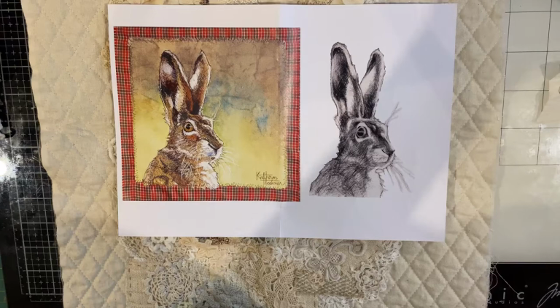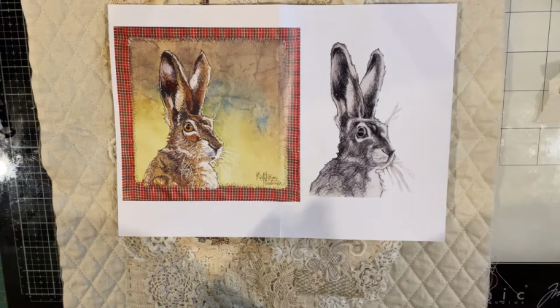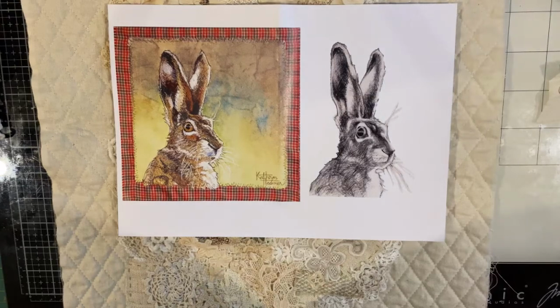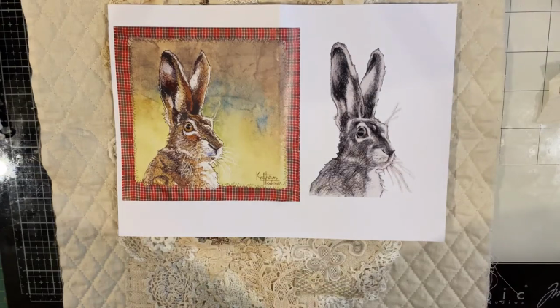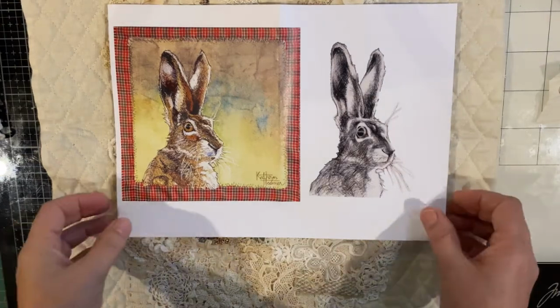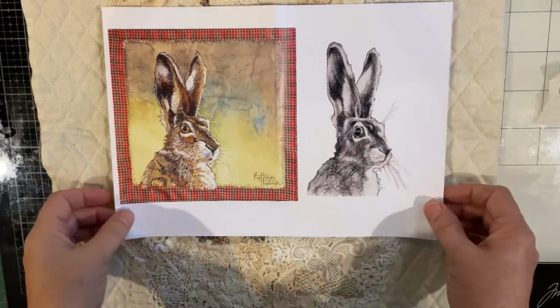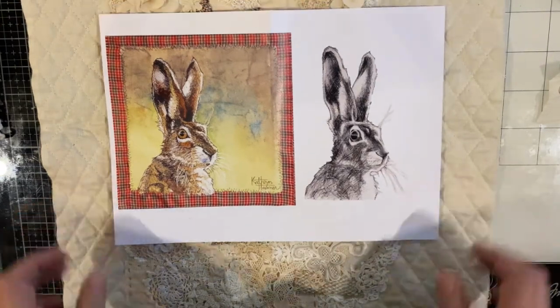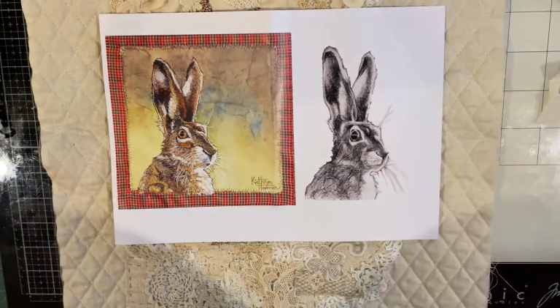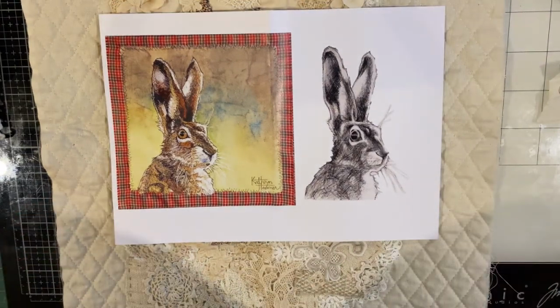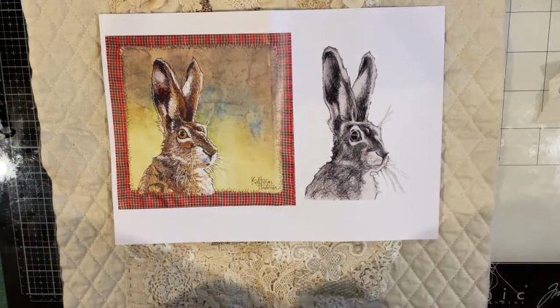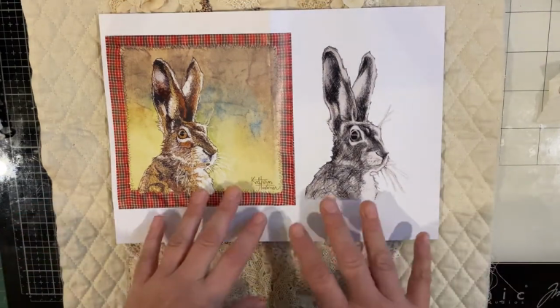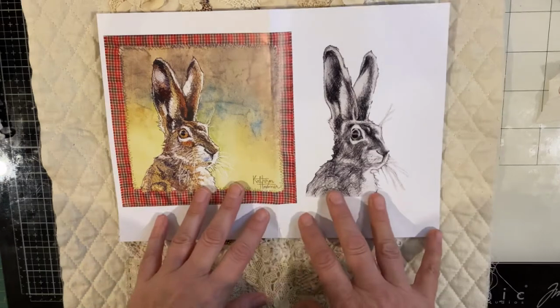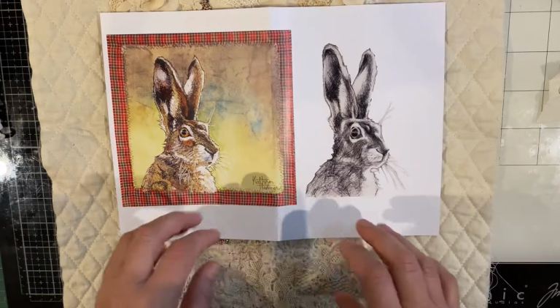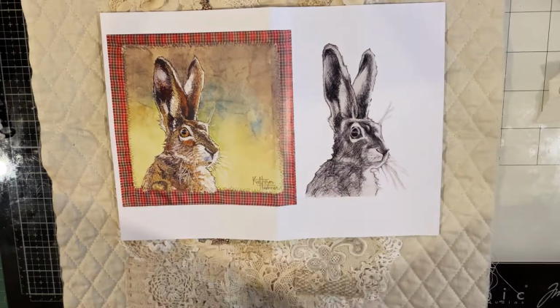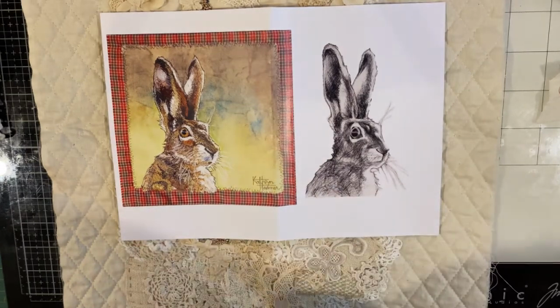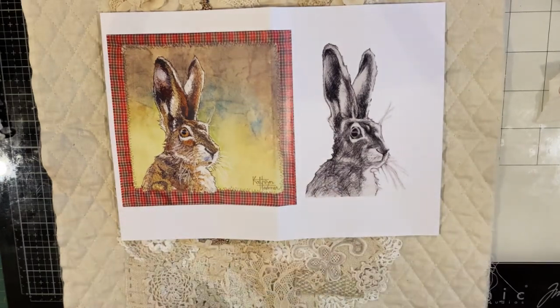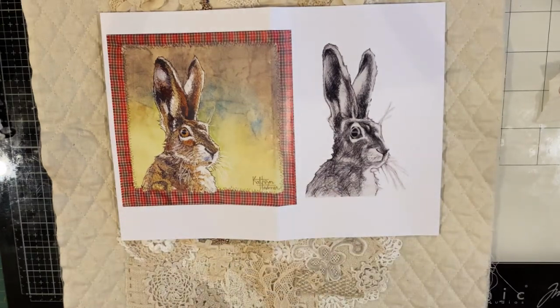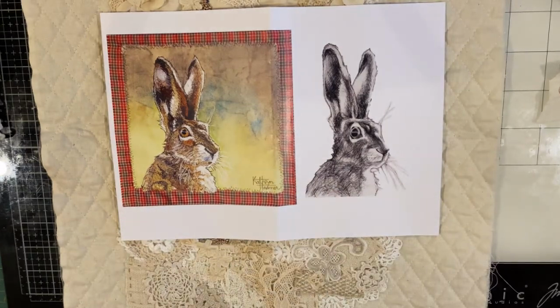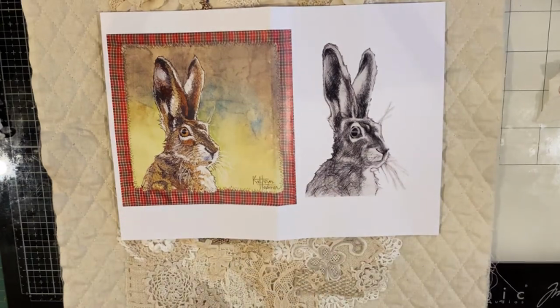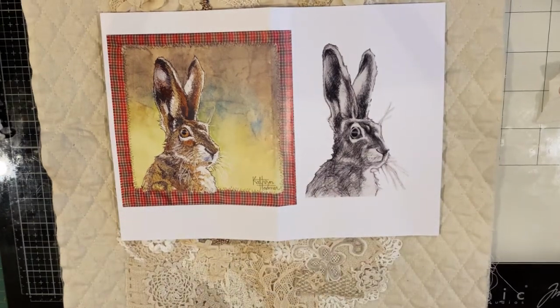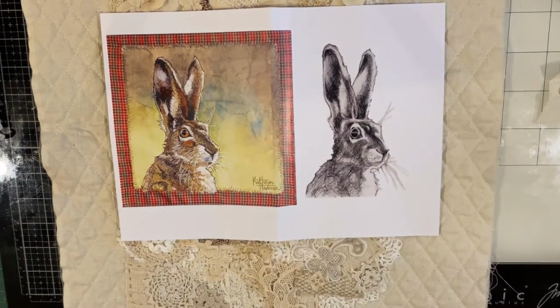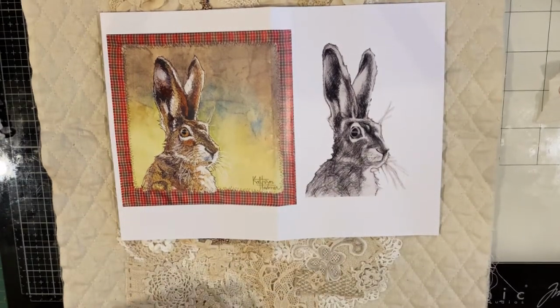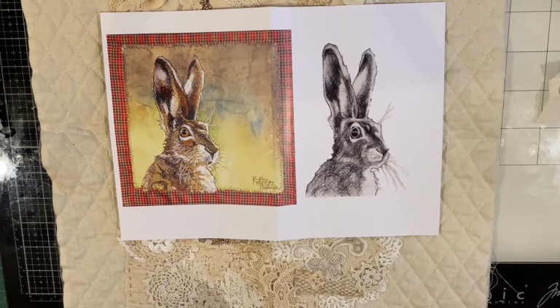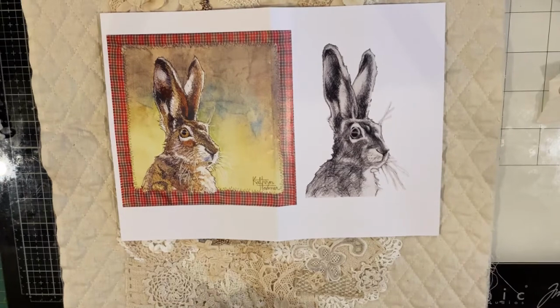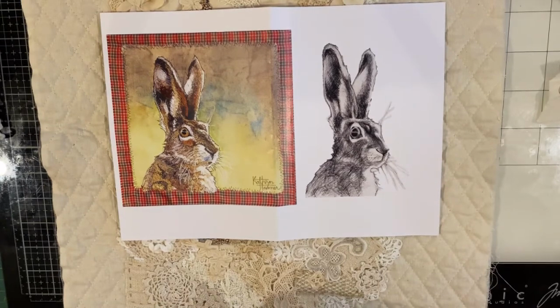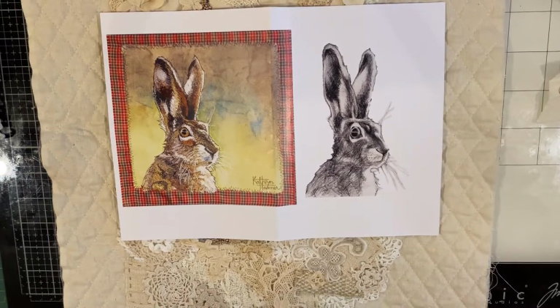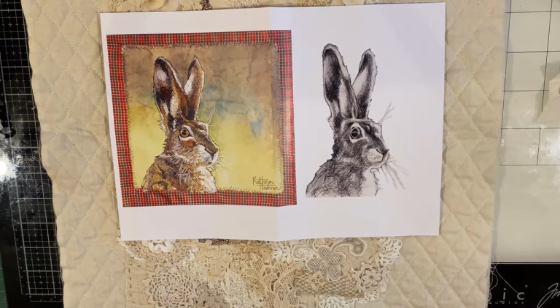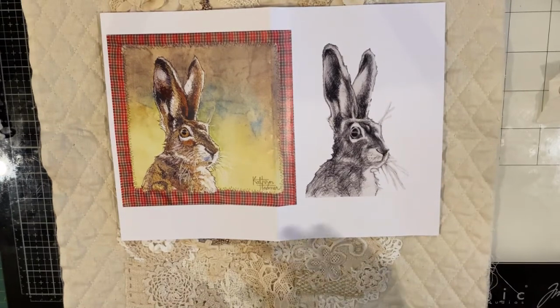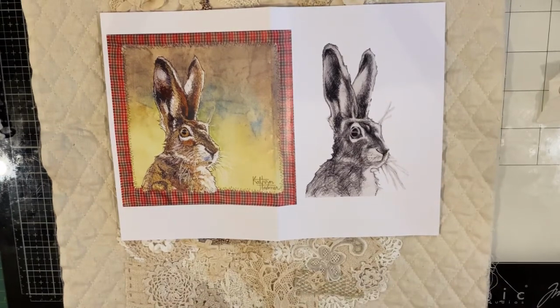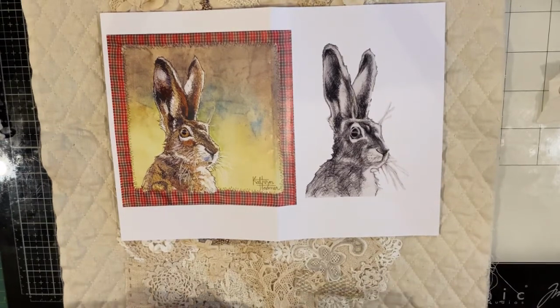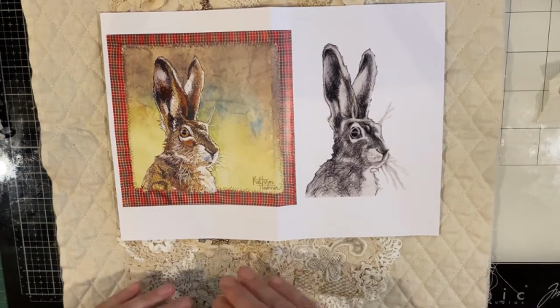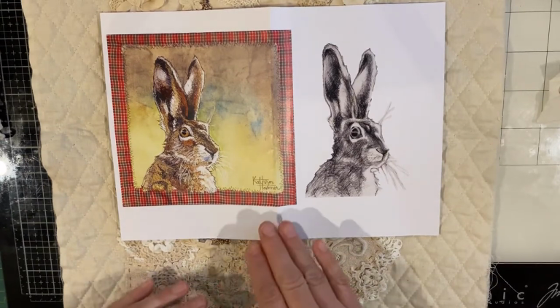Good morning everyone. I'm back with another video and this one is all about Timothy. It's a piece that I've slow stitched and I've decided to make a video to show you my thought process that went into Timothy.